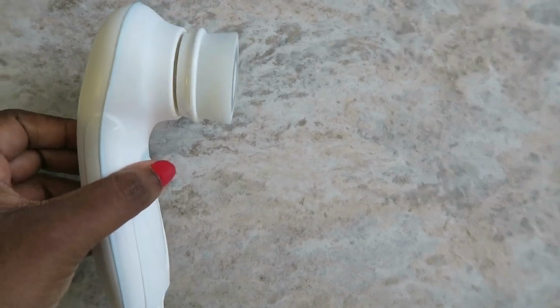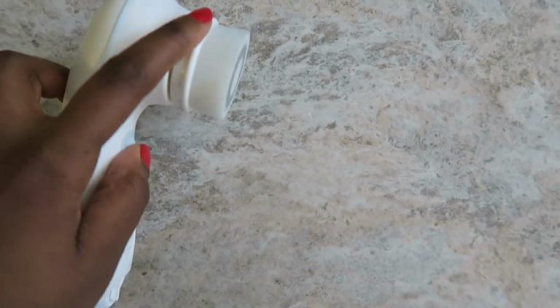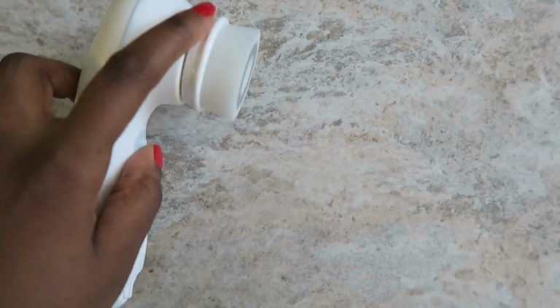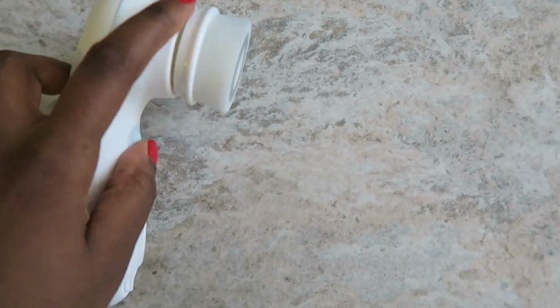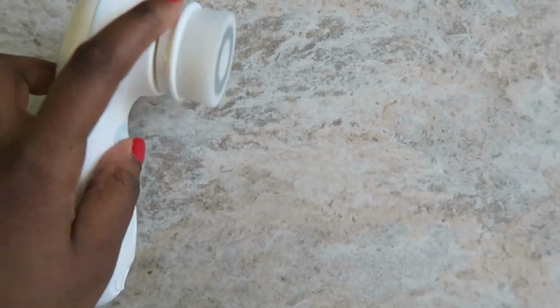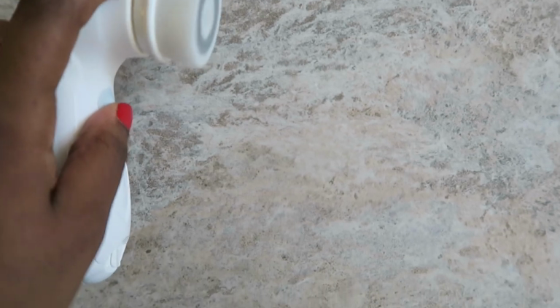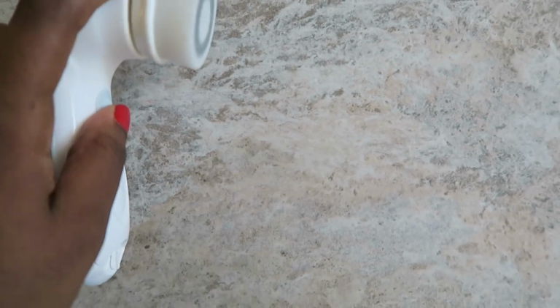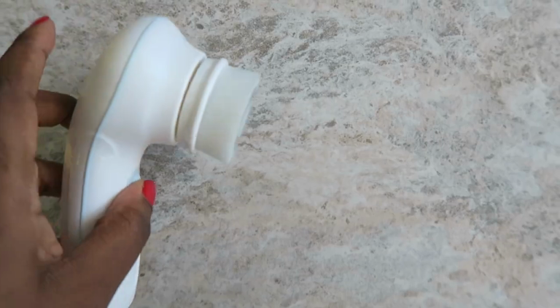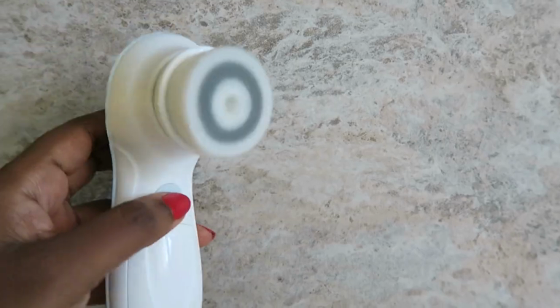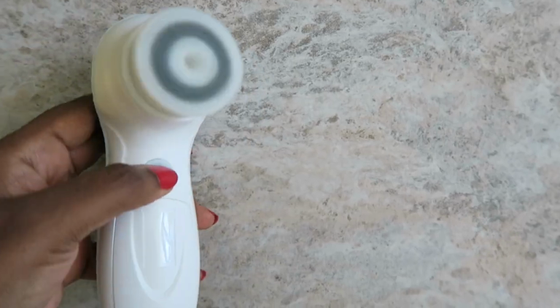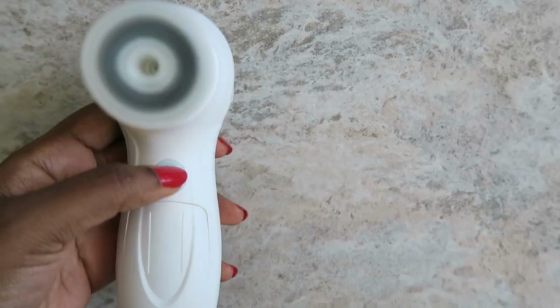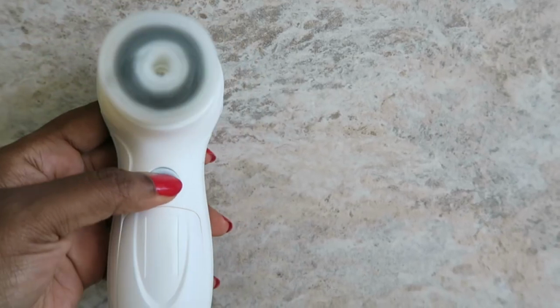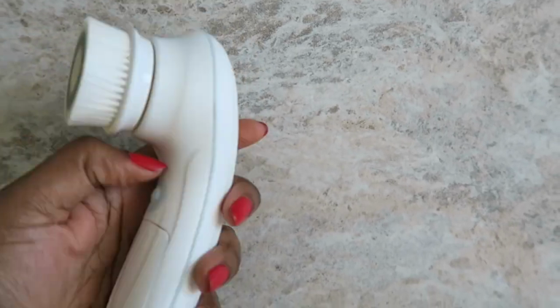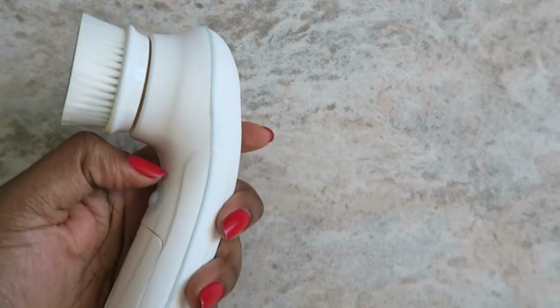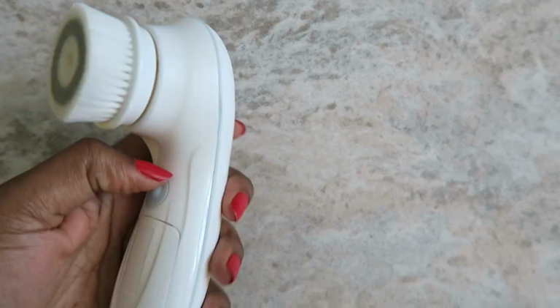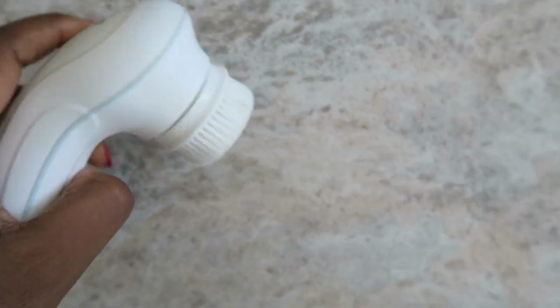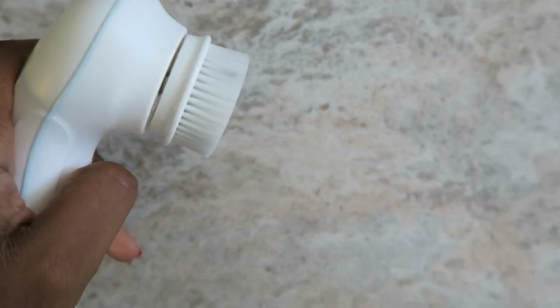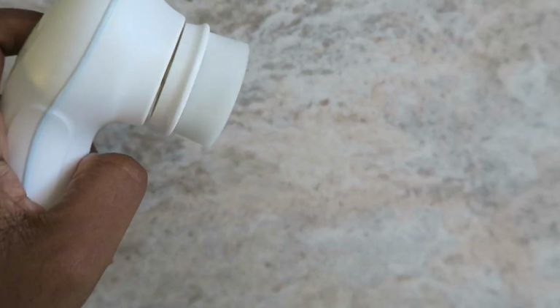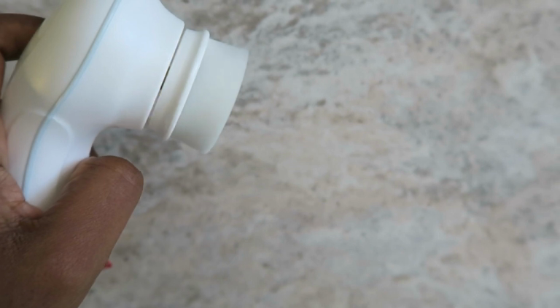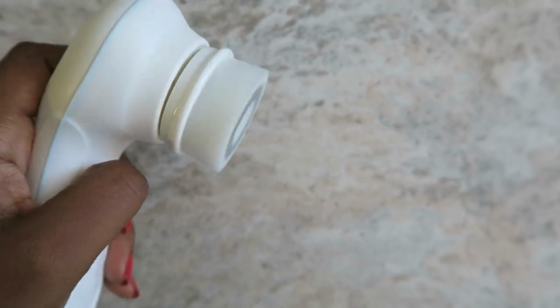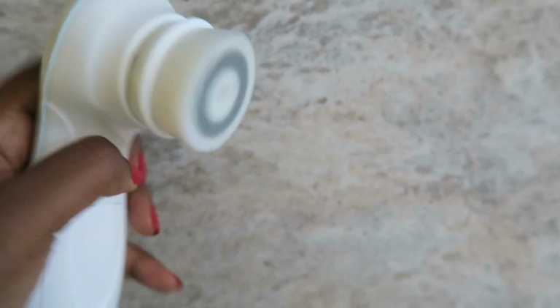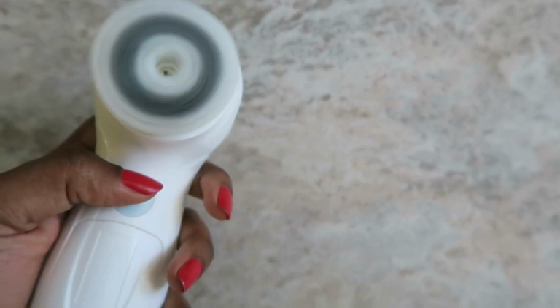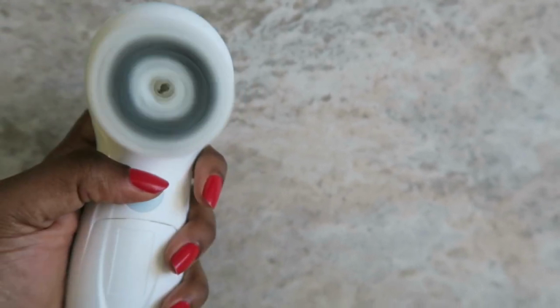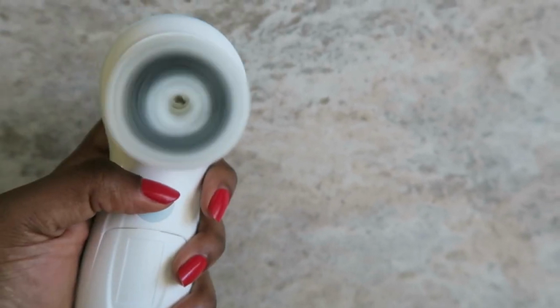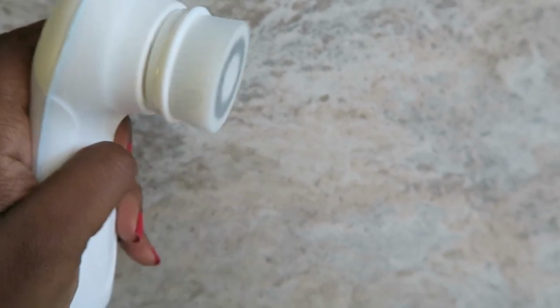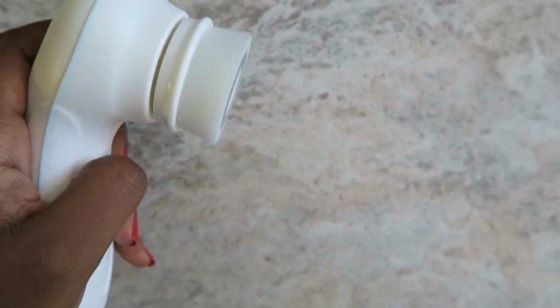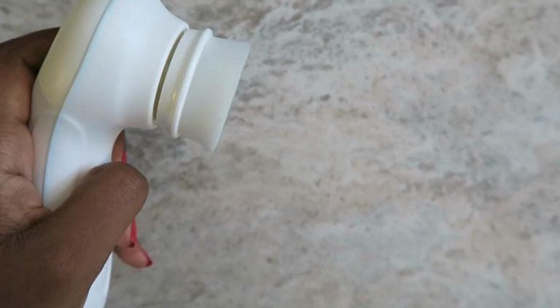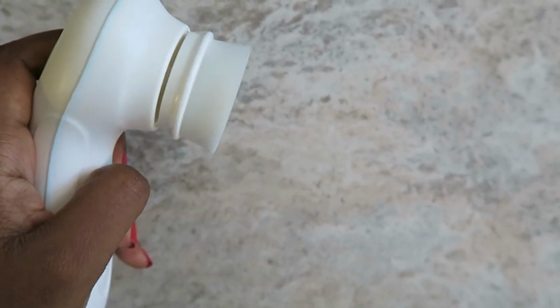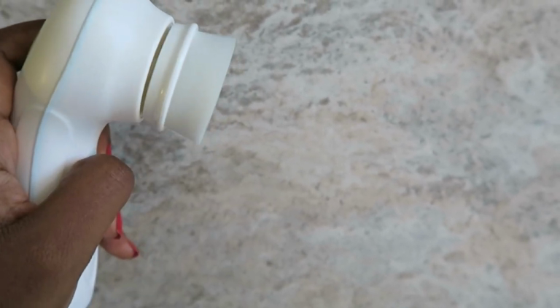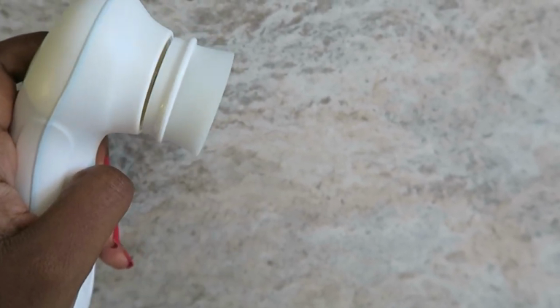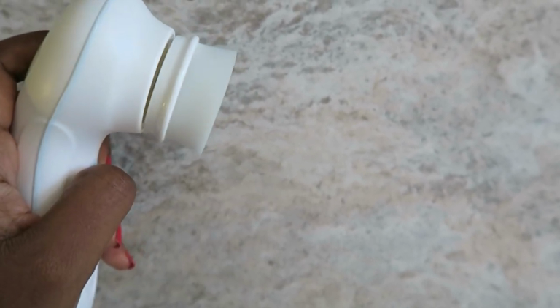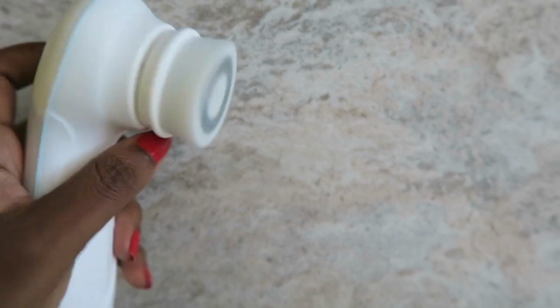It kind of looks like it's wobbling — I don't know if that means it's not dirty, but that's the first speed. And that's the second speed.